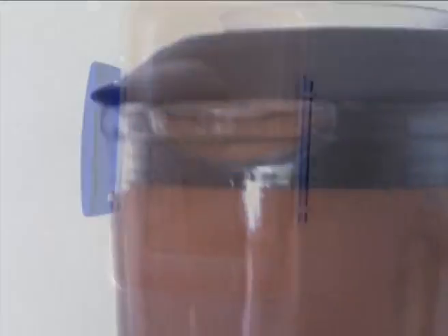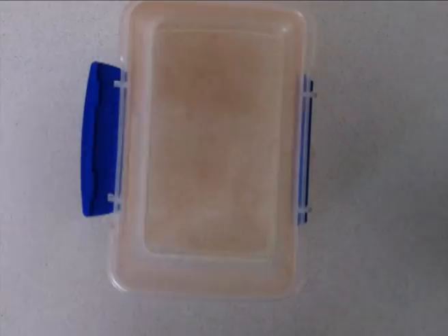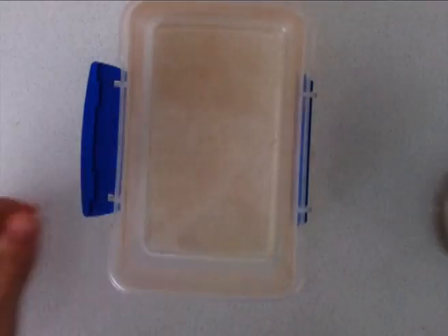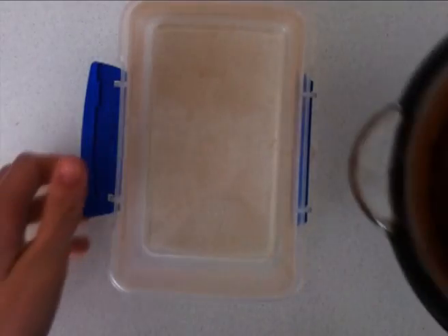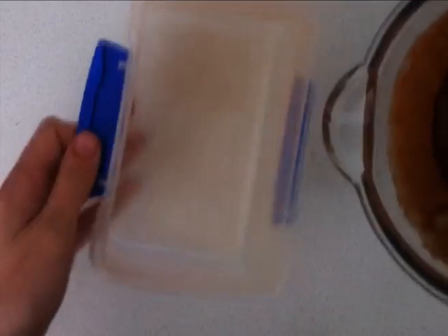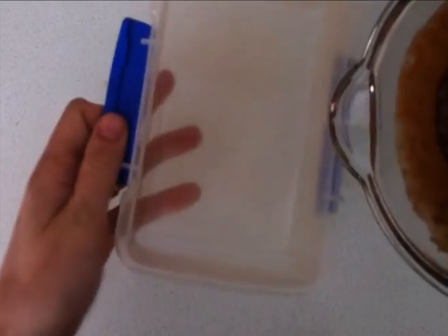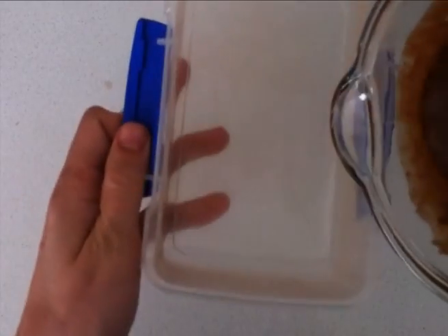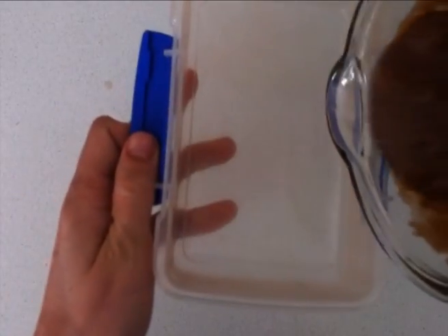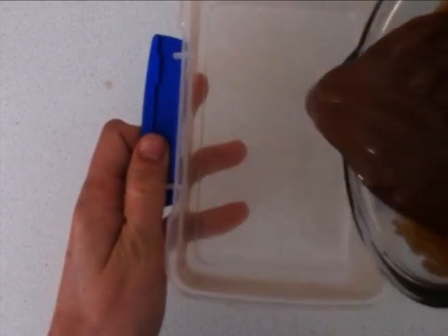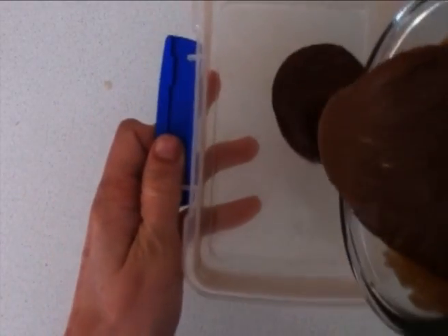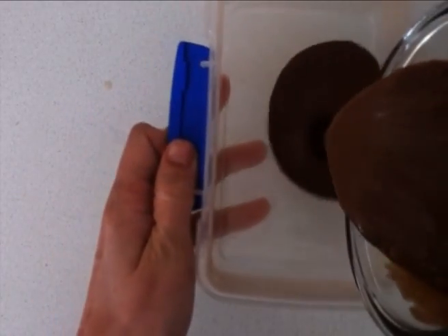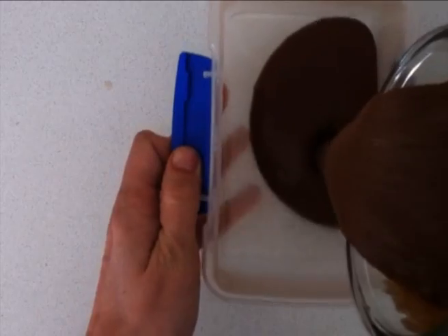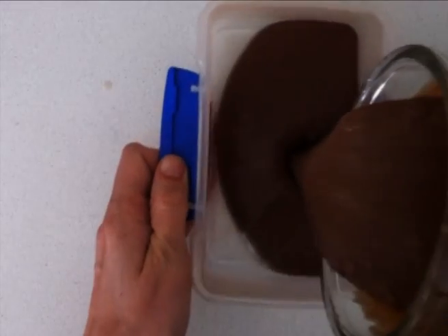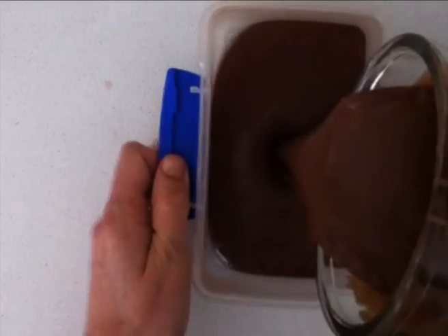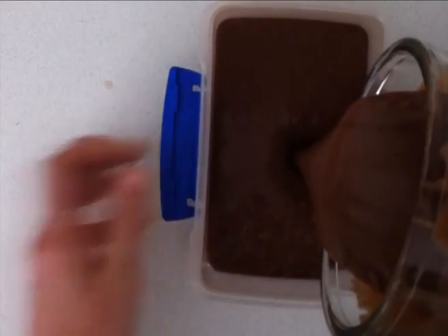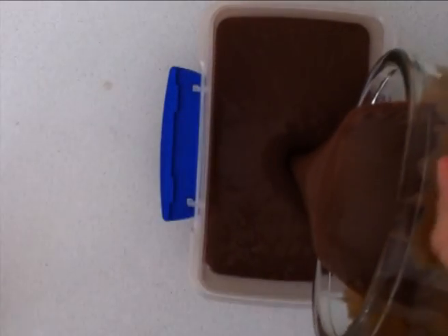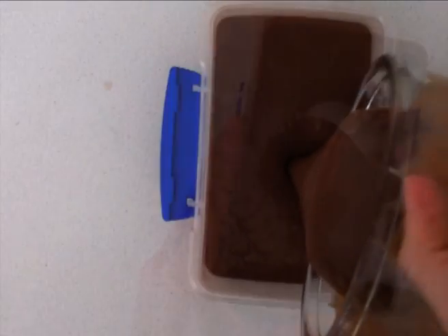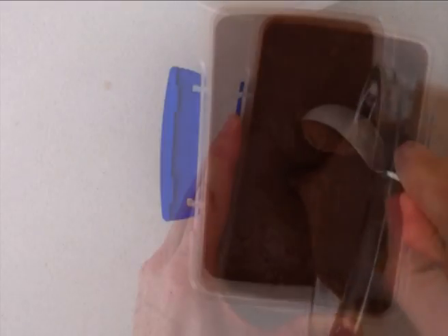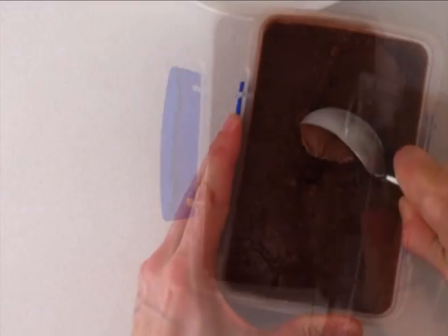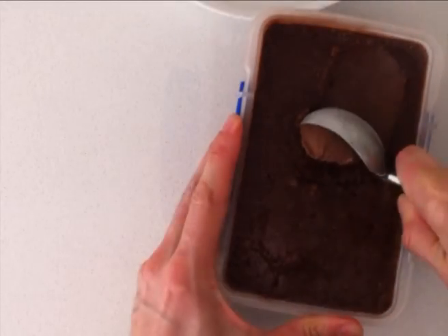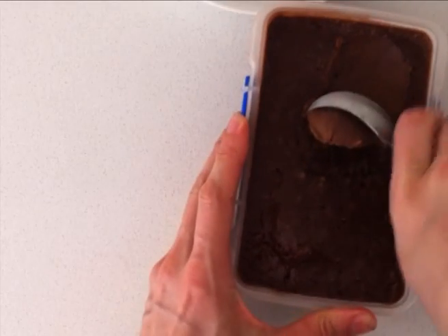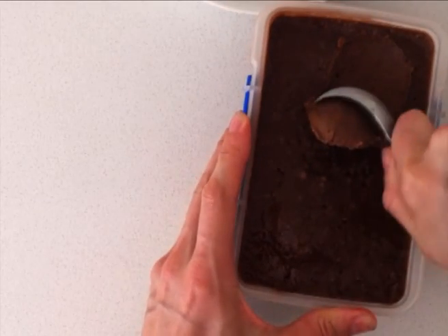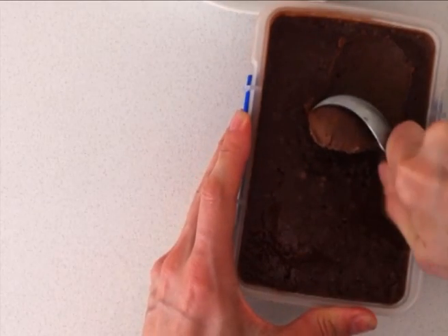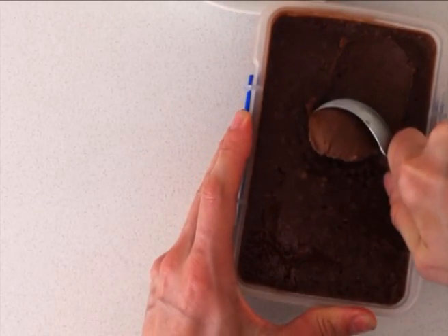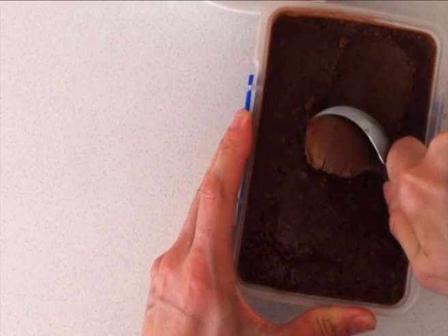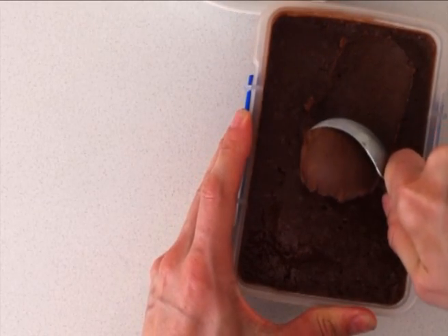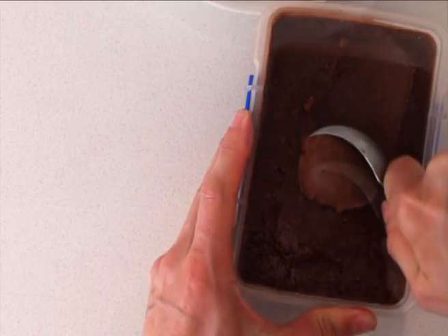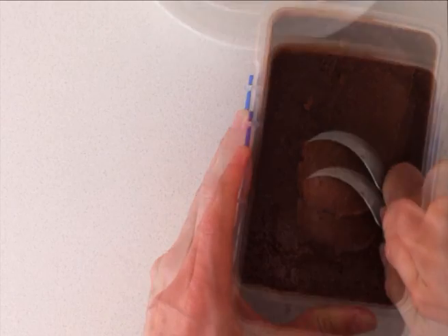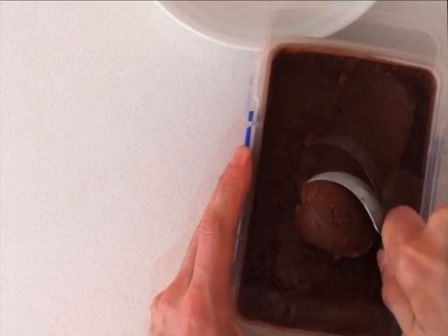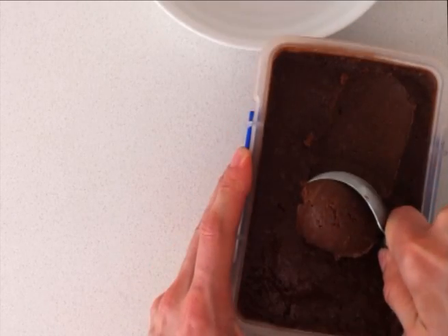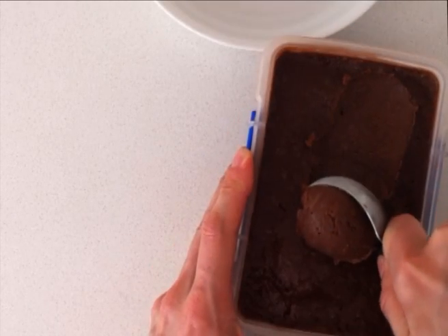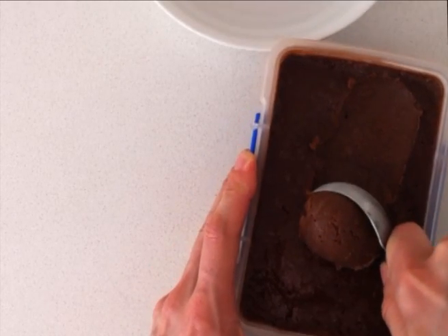Once it is completely mixed in then you can pour that into a container and put it in the freezer overnight. I will place a link to where you can buy xanthan gum in the description below the video.